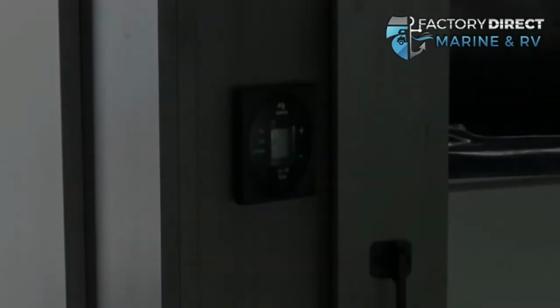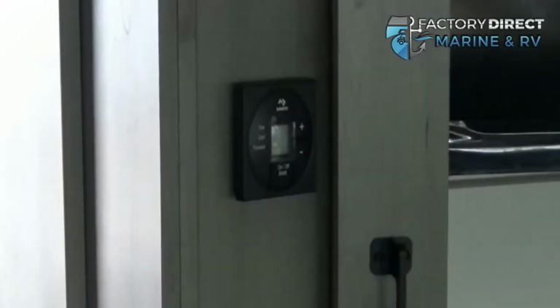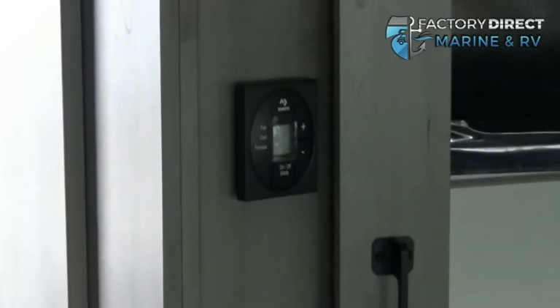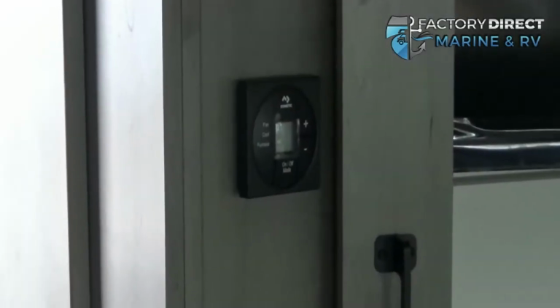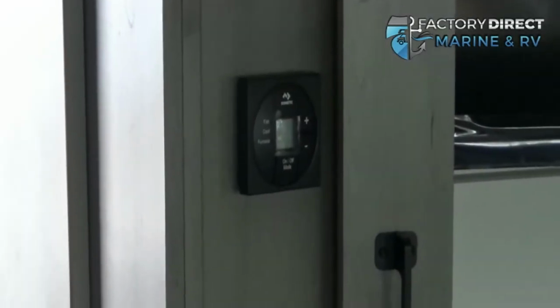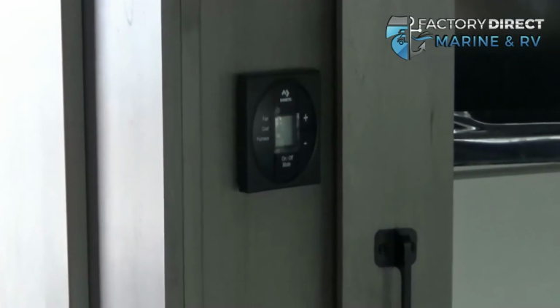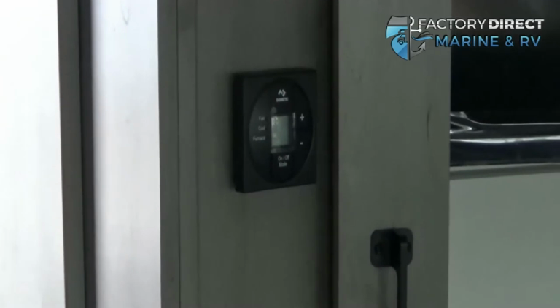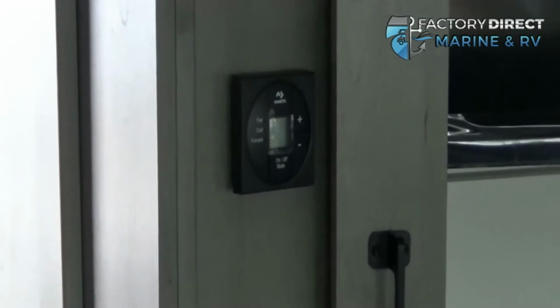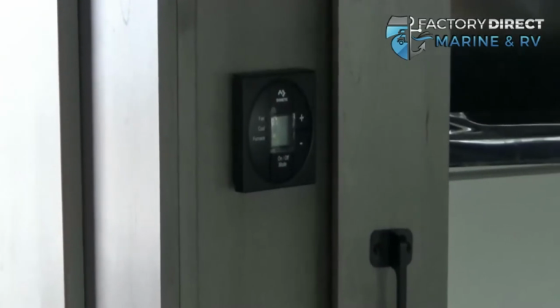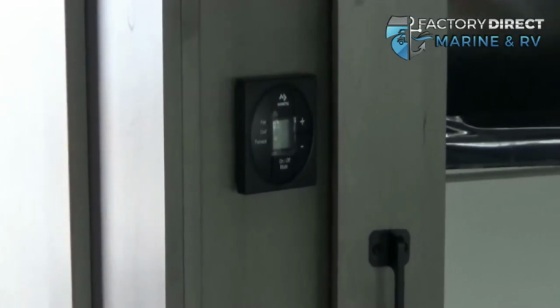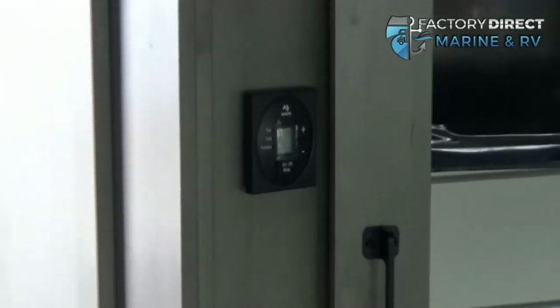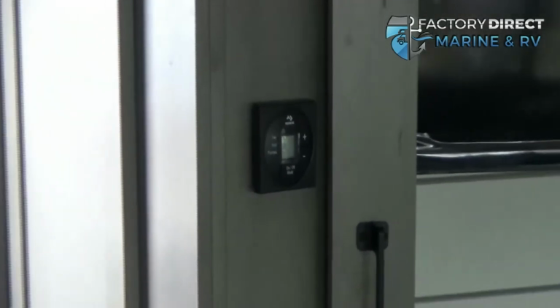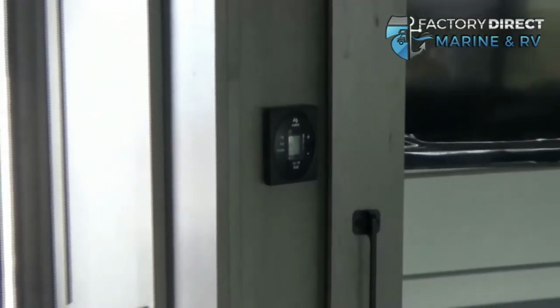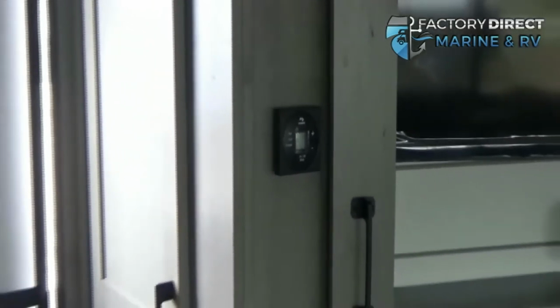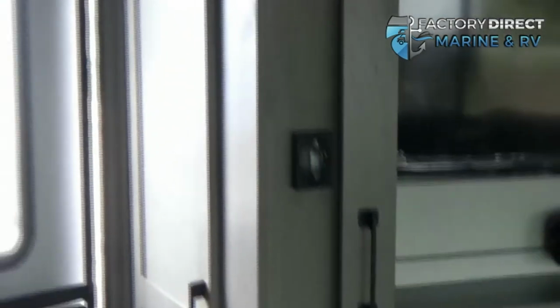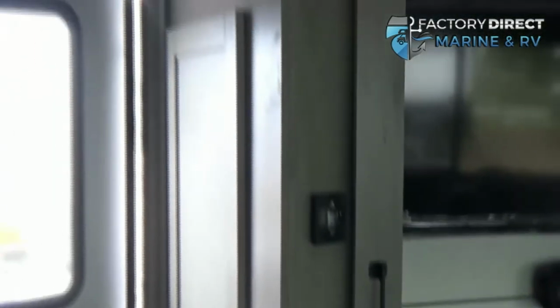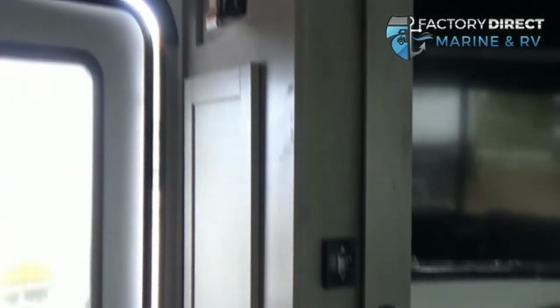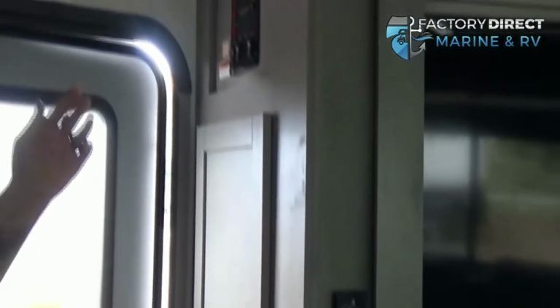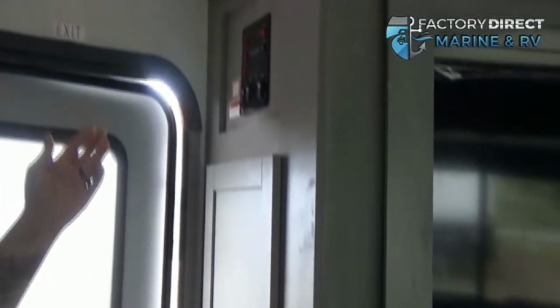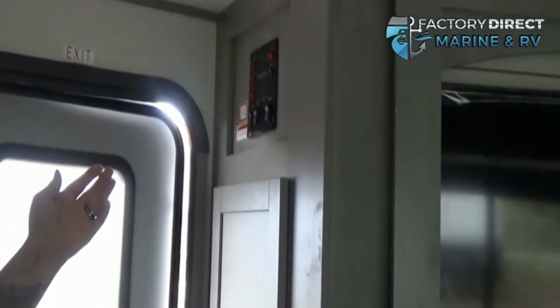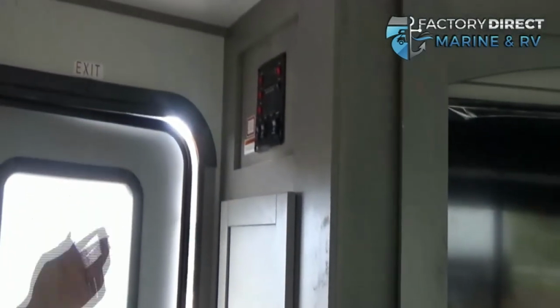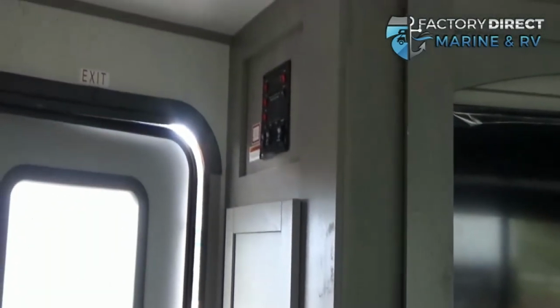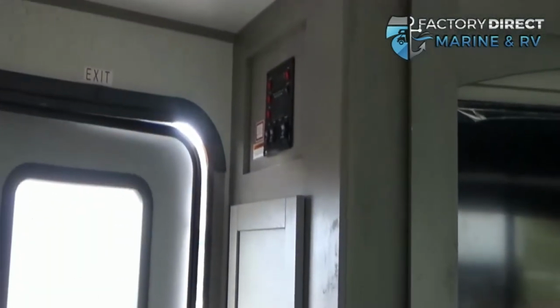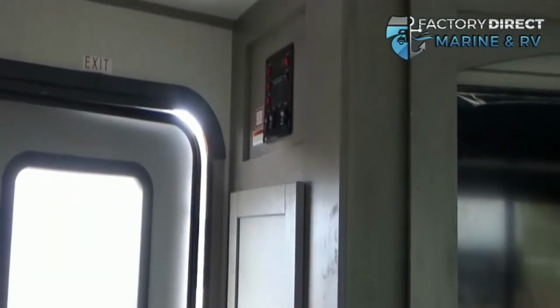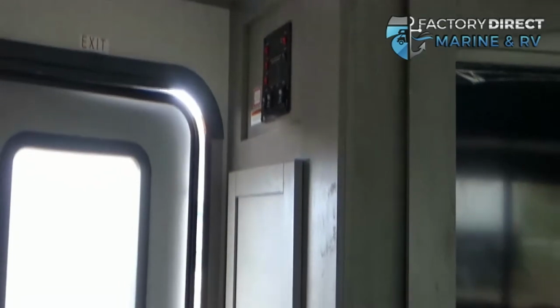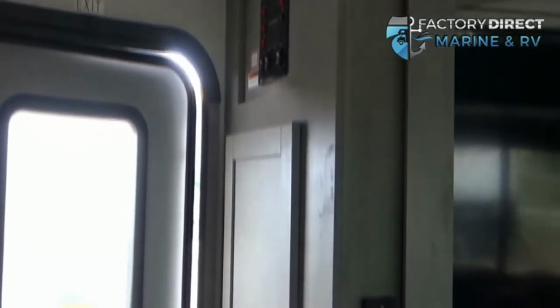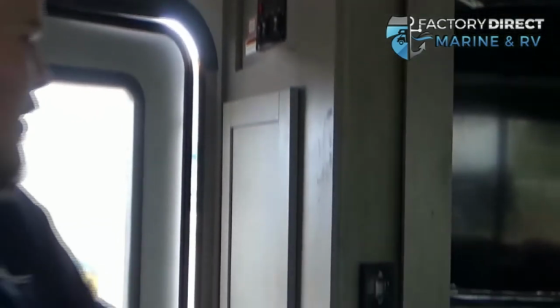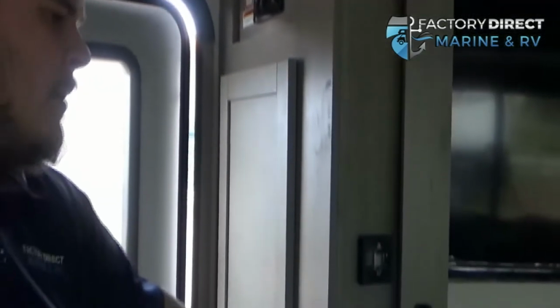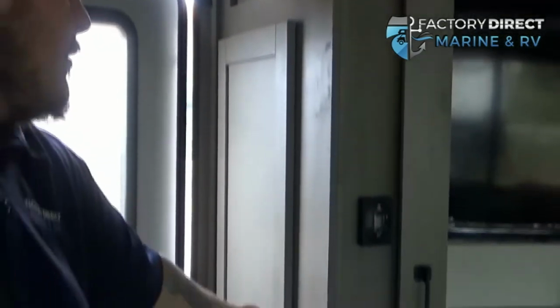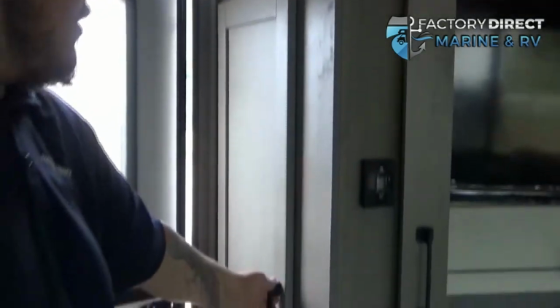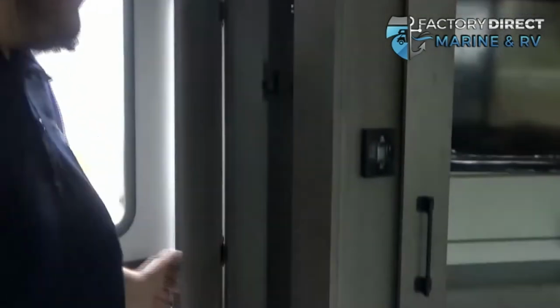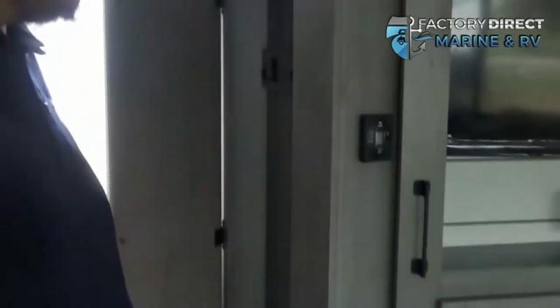Here's where you can find your thermostat, right next to your control panel. And a nice little coat closet.